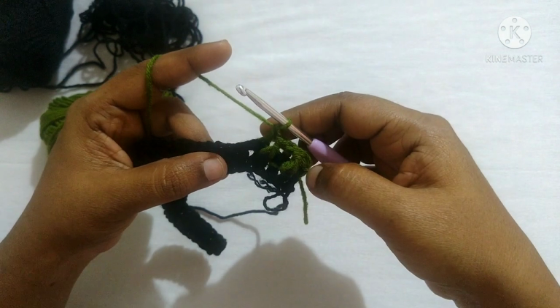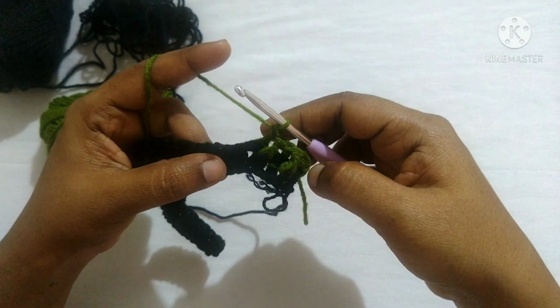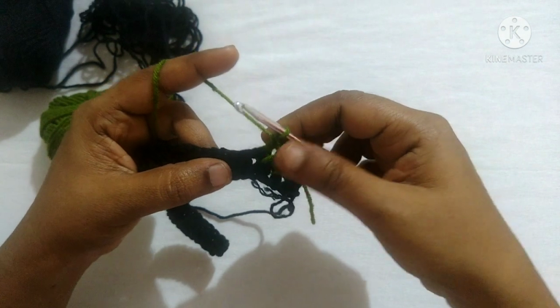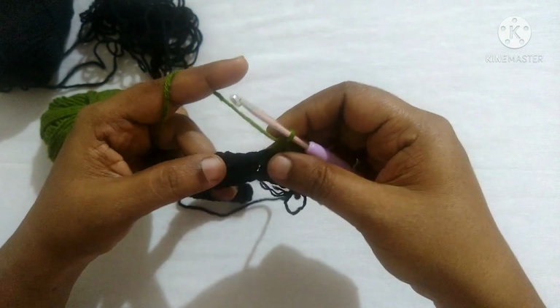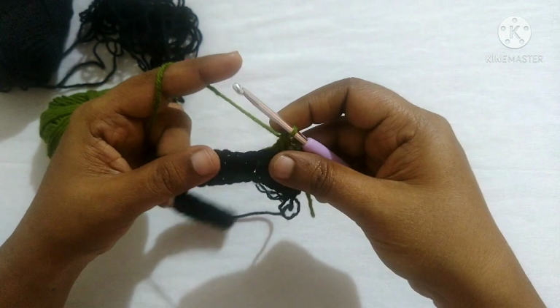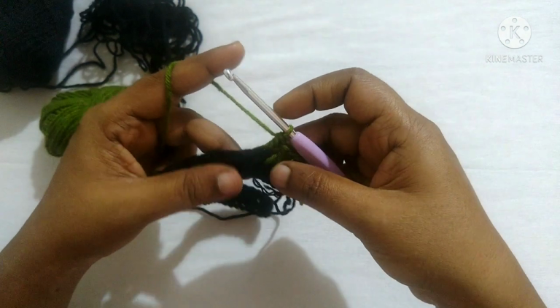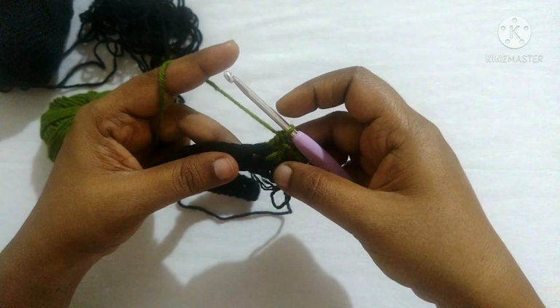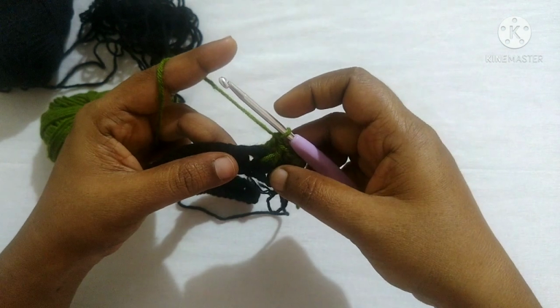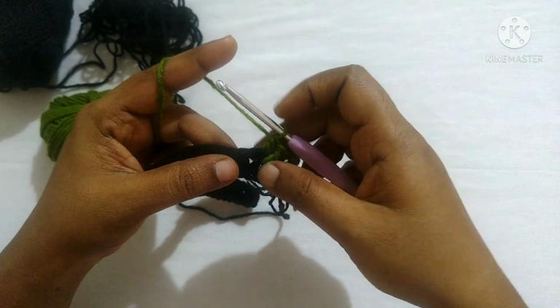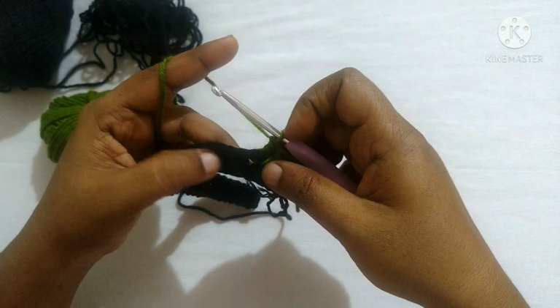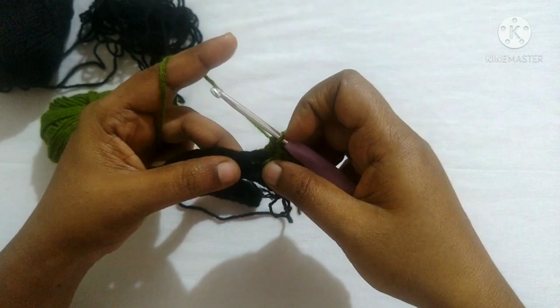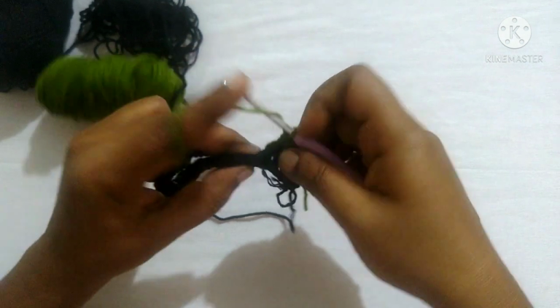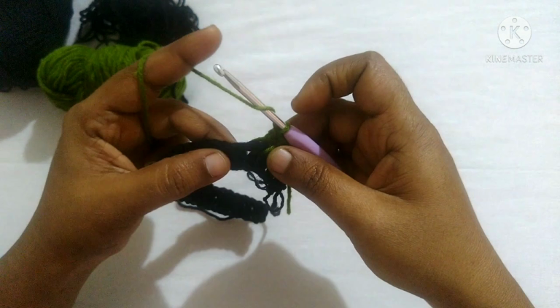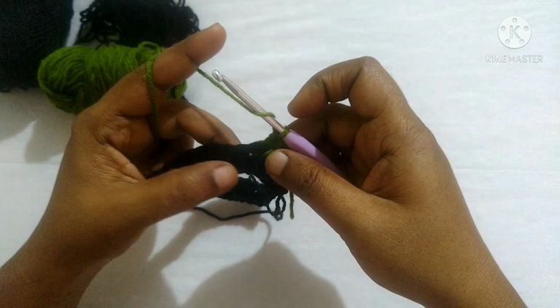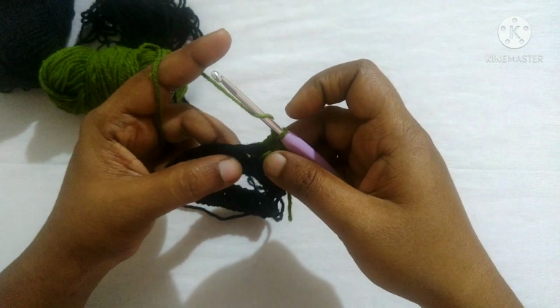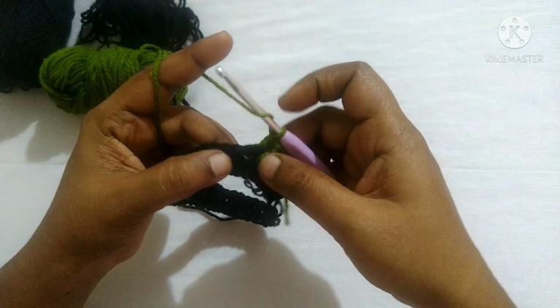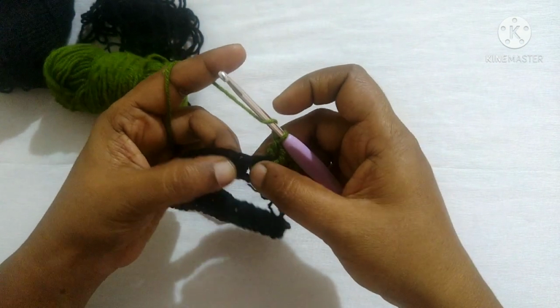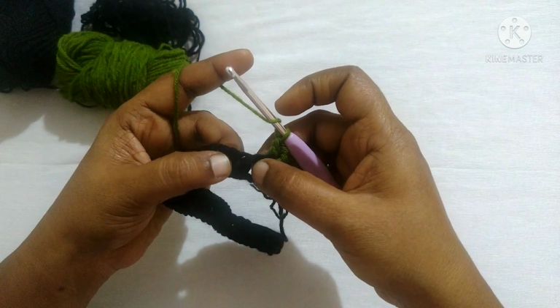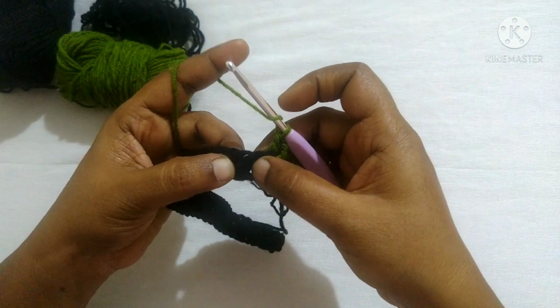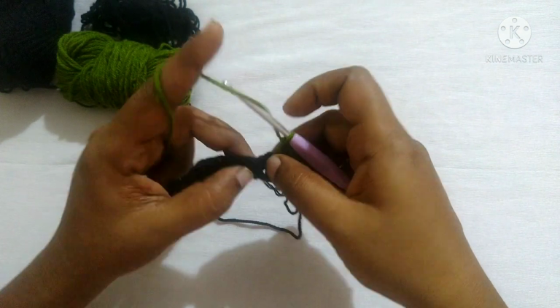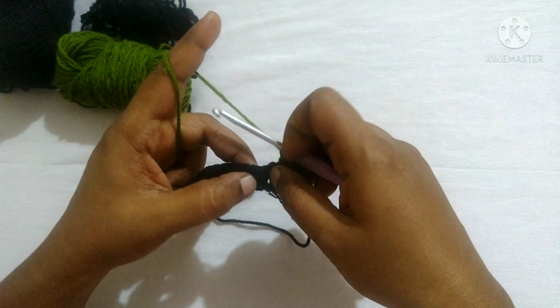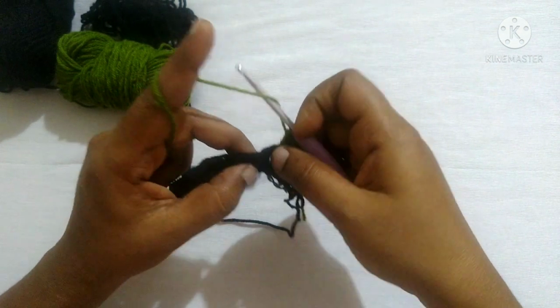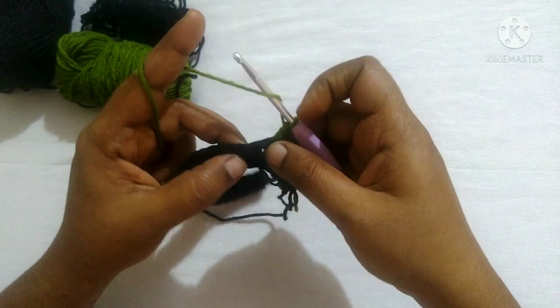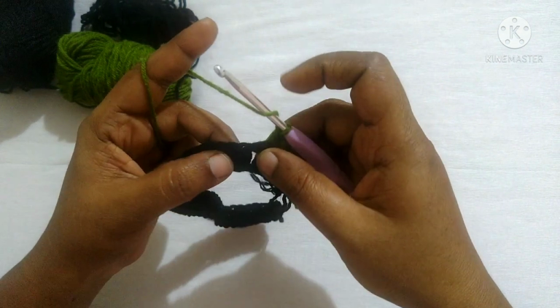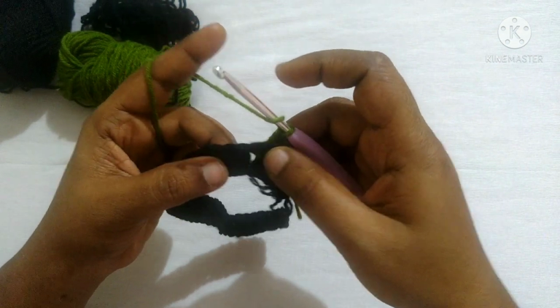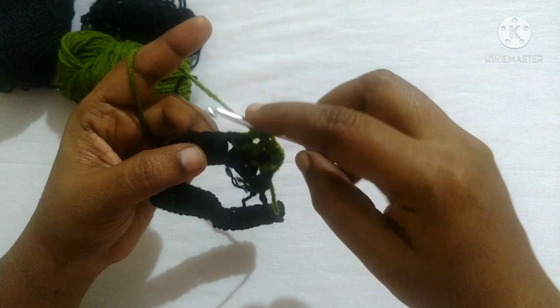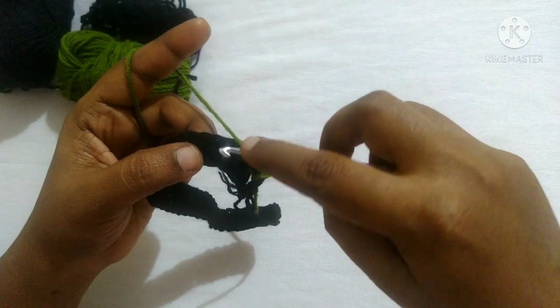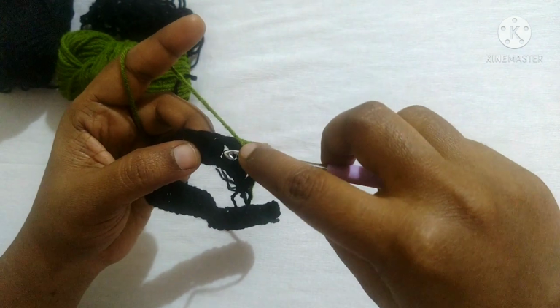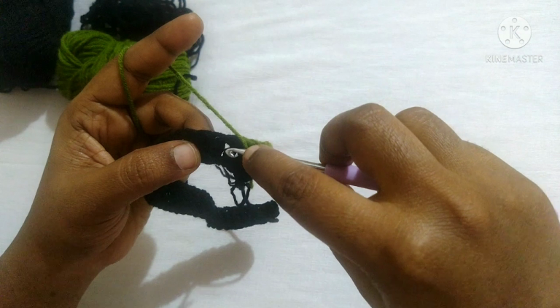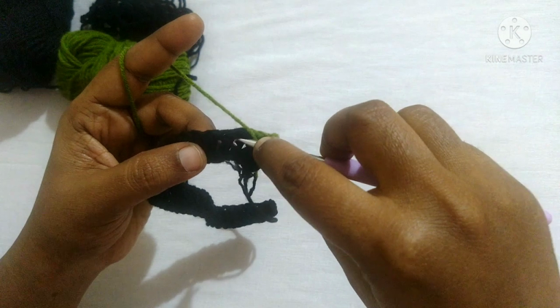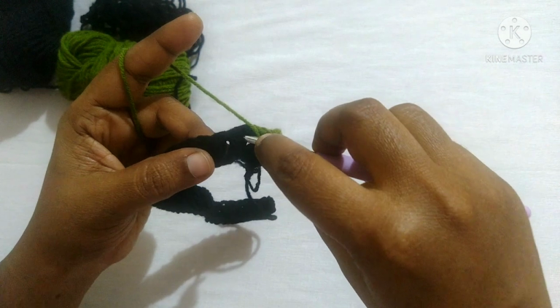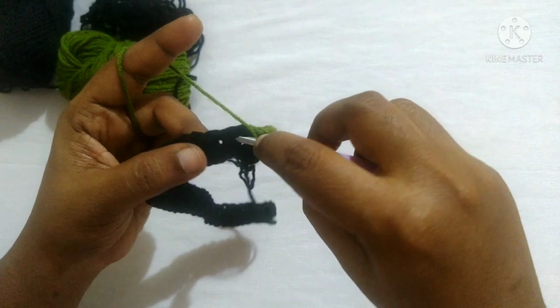This is the pattern to follow for this row: front post double crochet in the first stitch, yarn over, insert the hook from front to back, back to front.